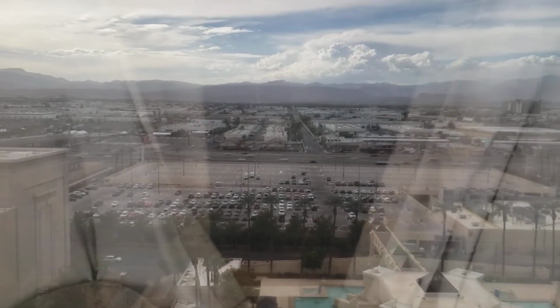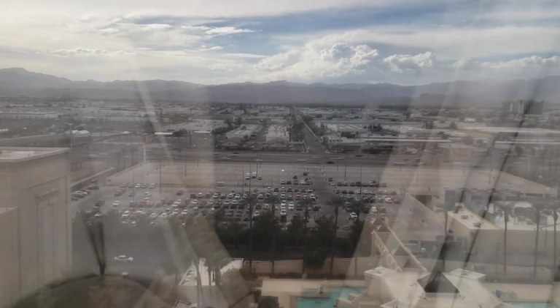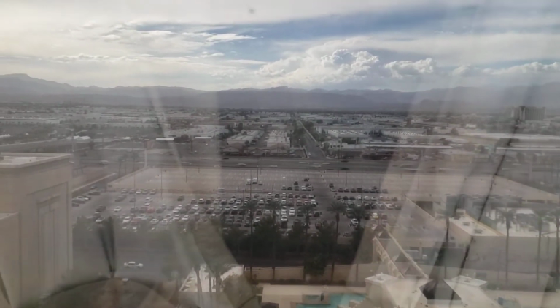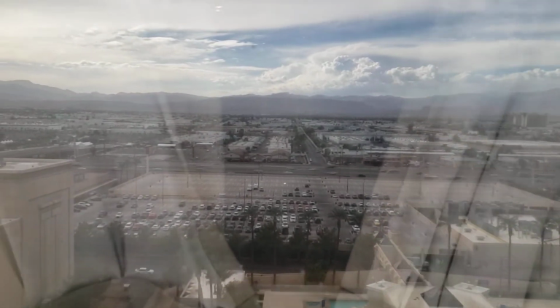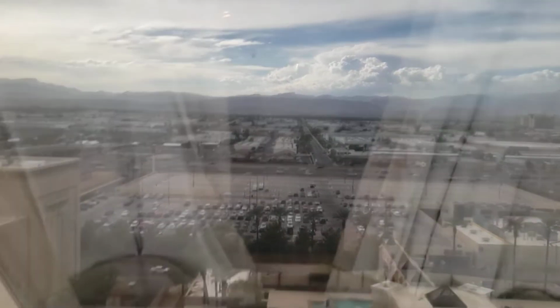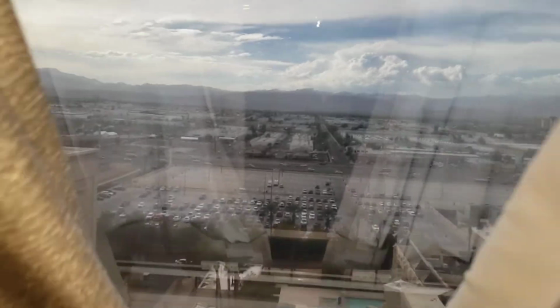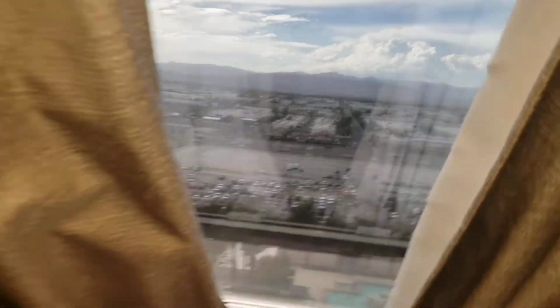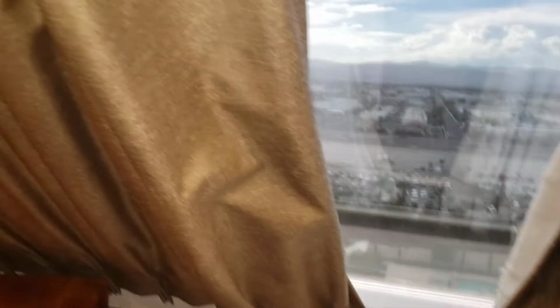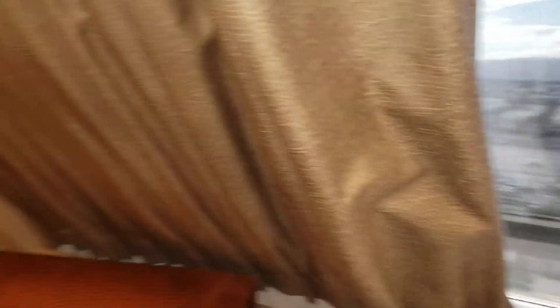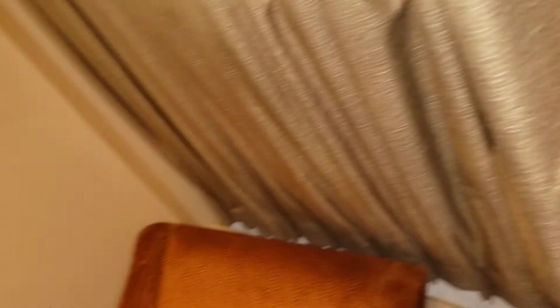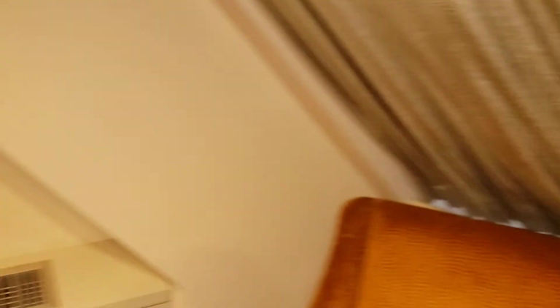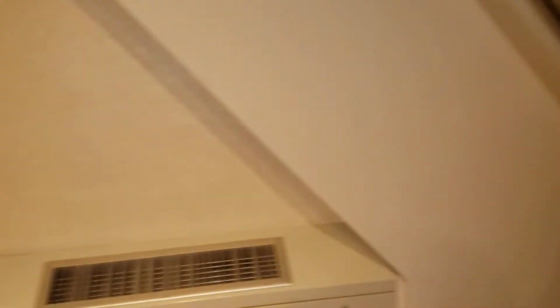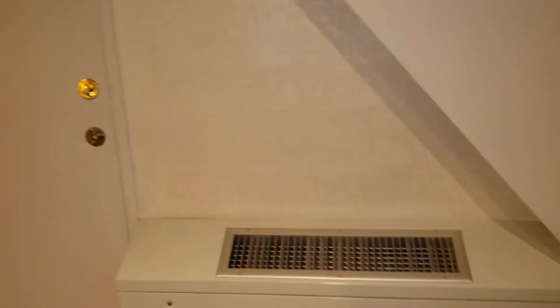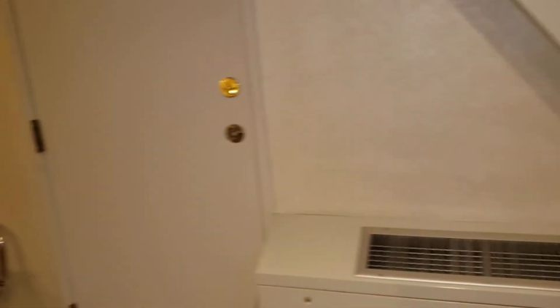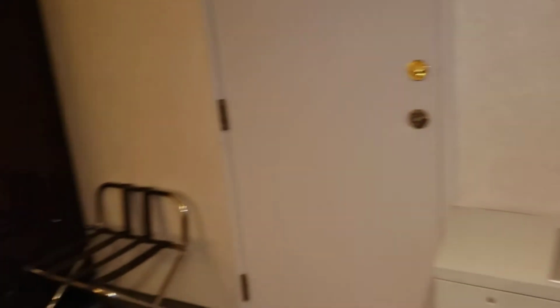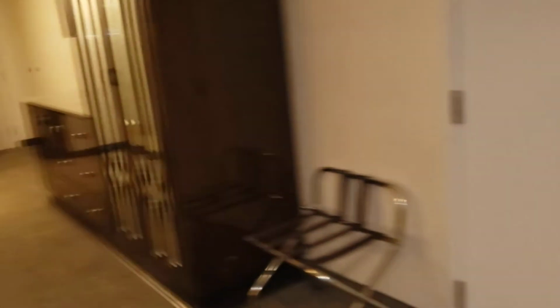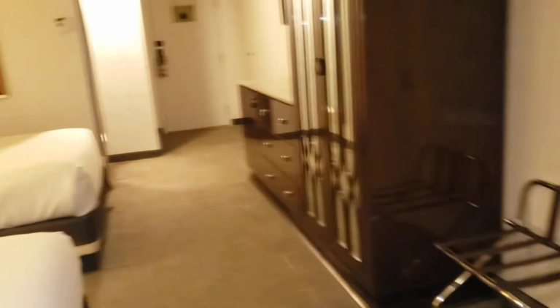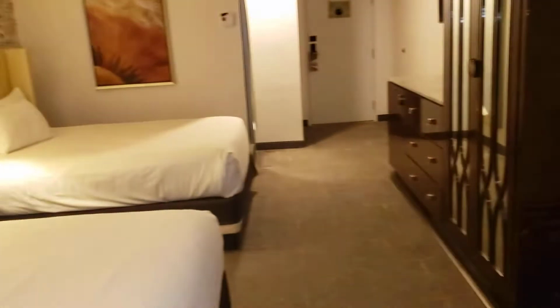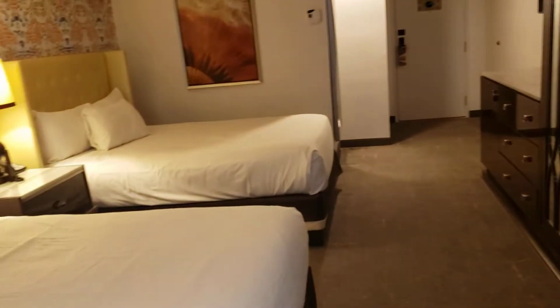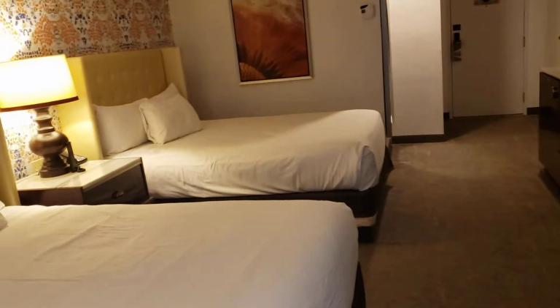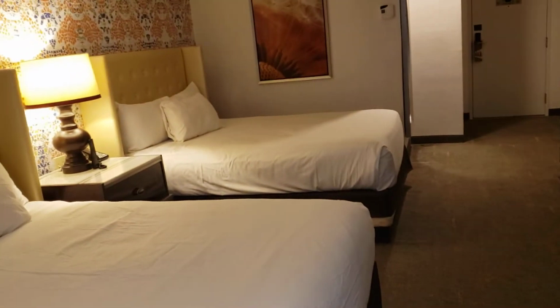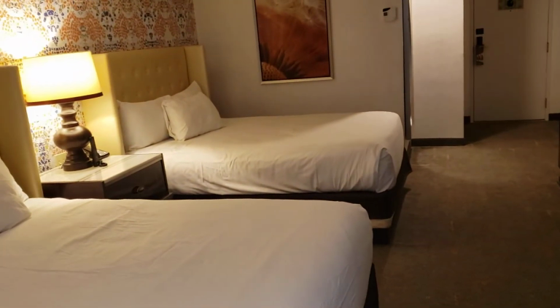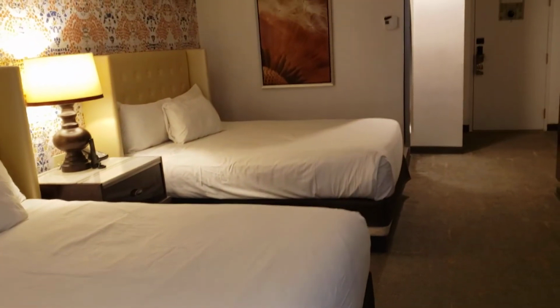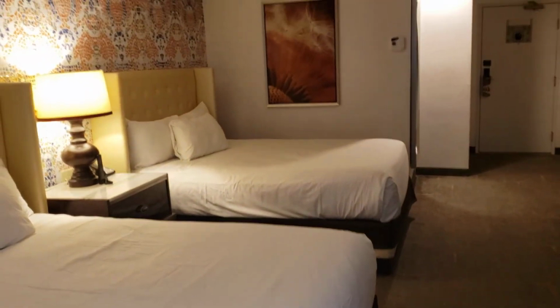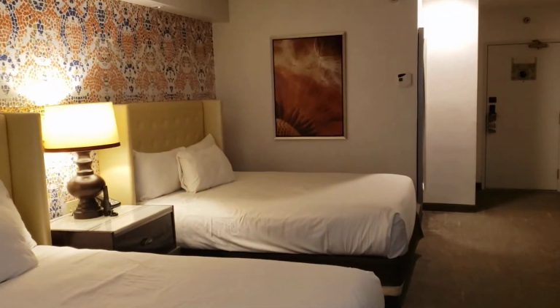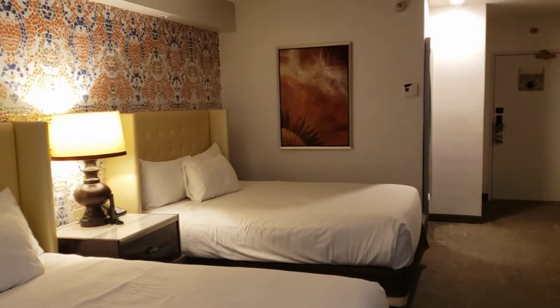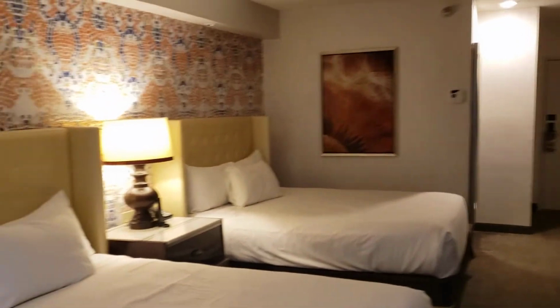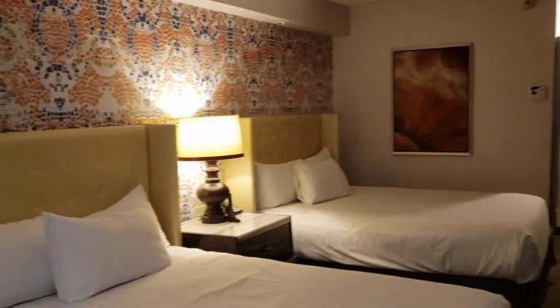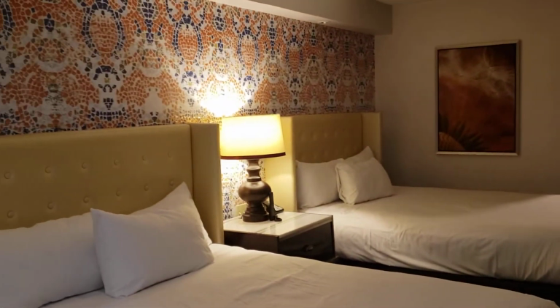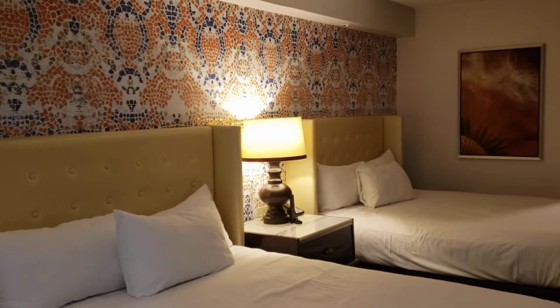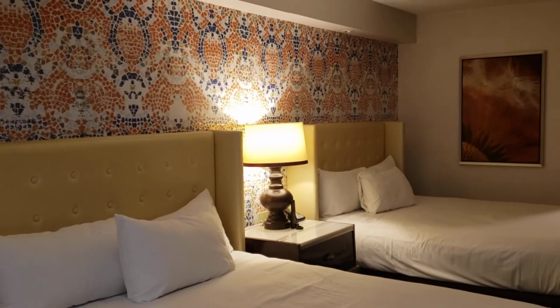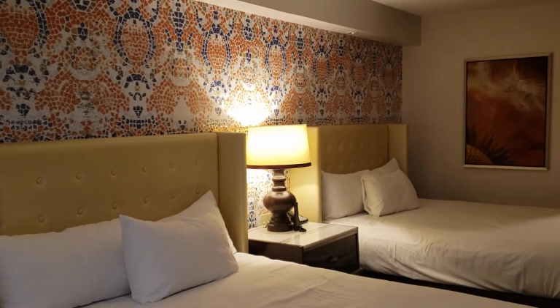I'm pretty happy. Not the world's fanciest or newest room, but it will definitely do. Yay Luxor — thanks for watching.